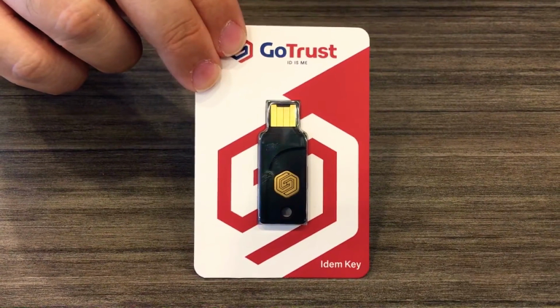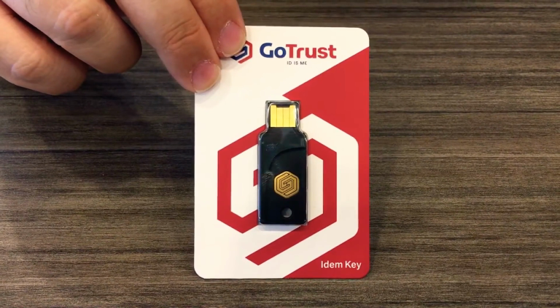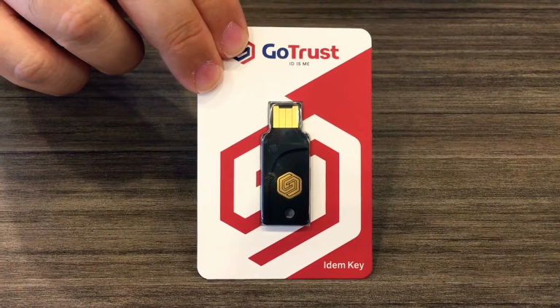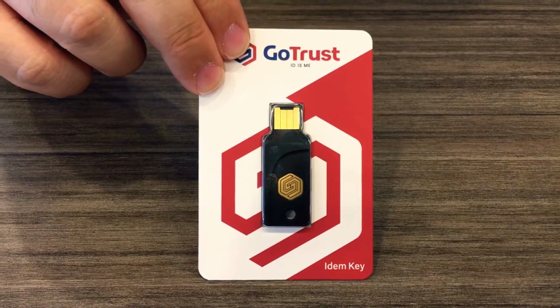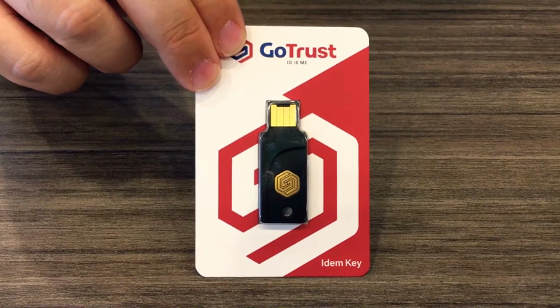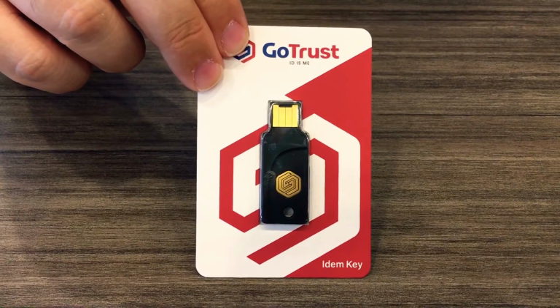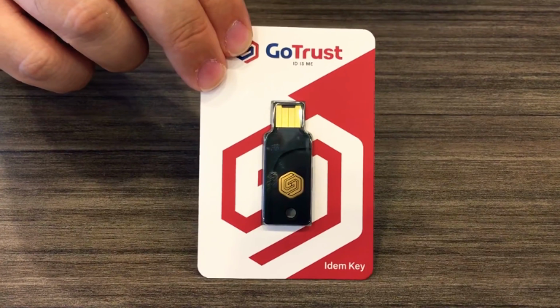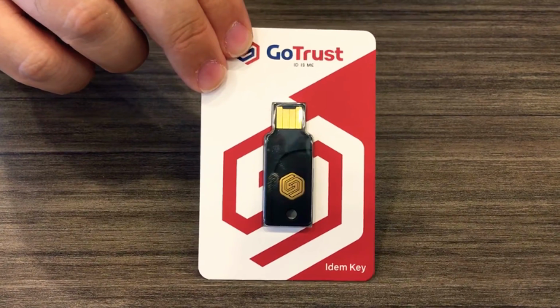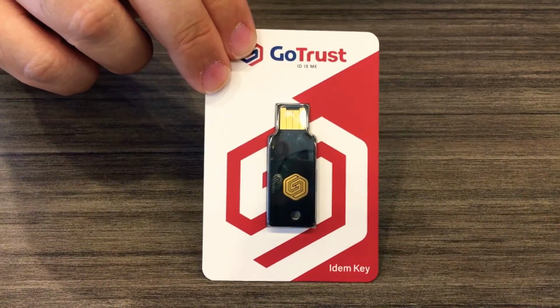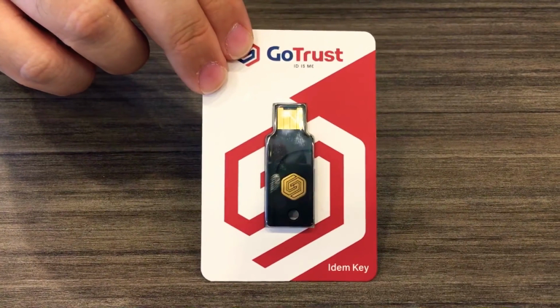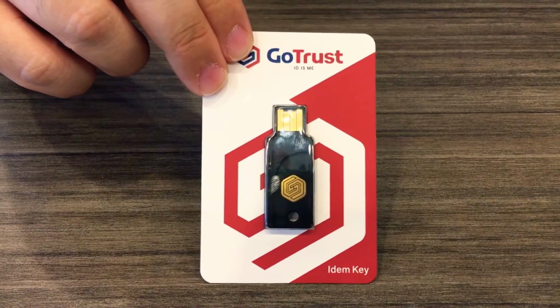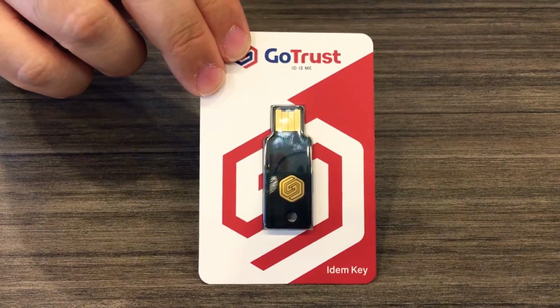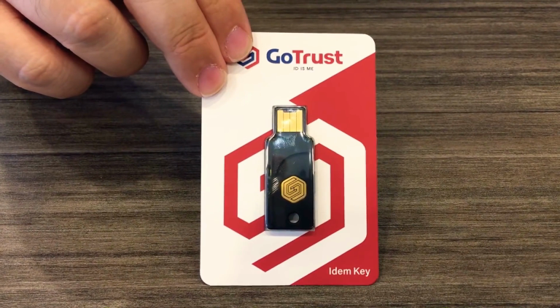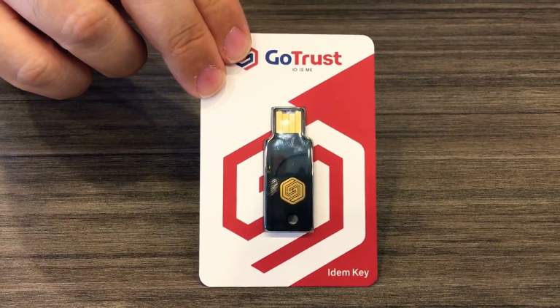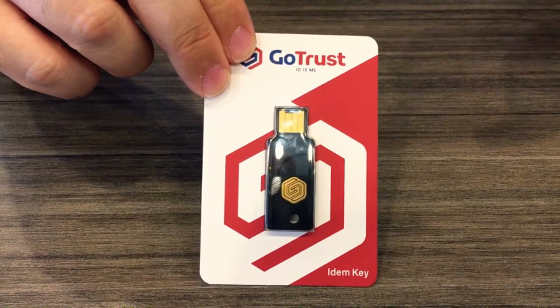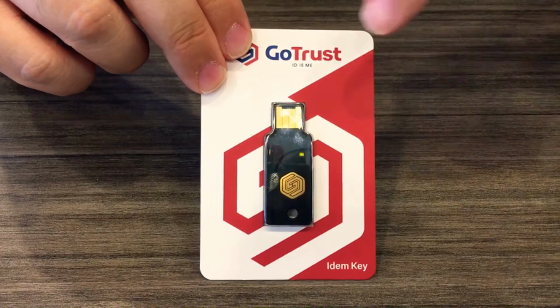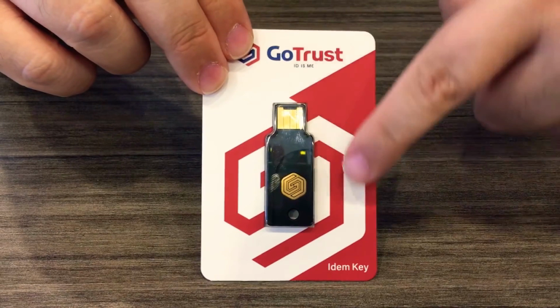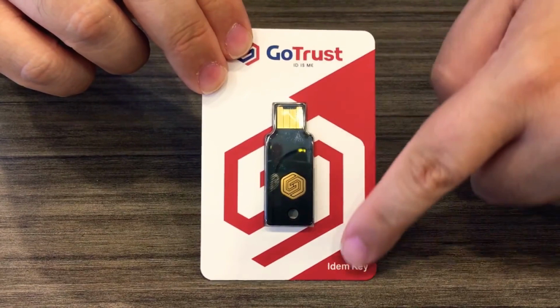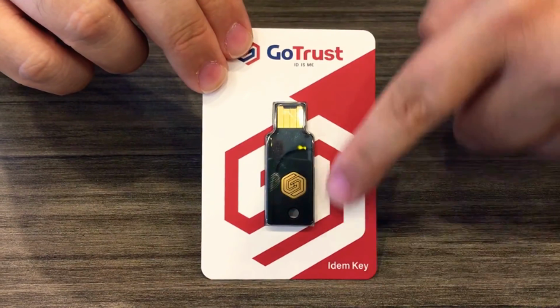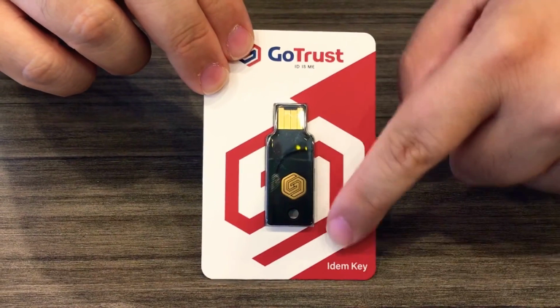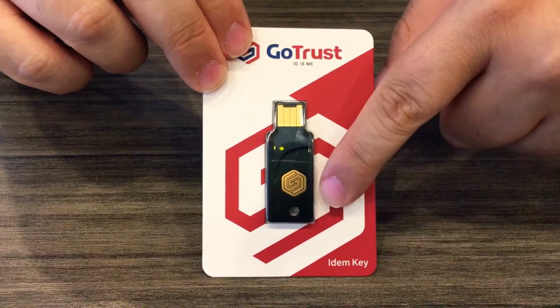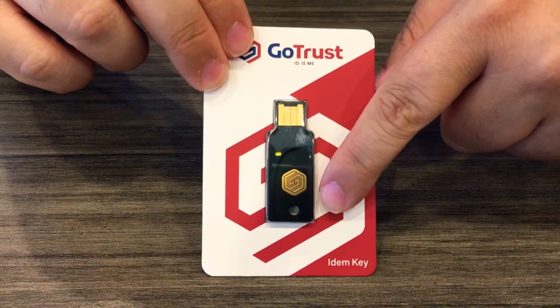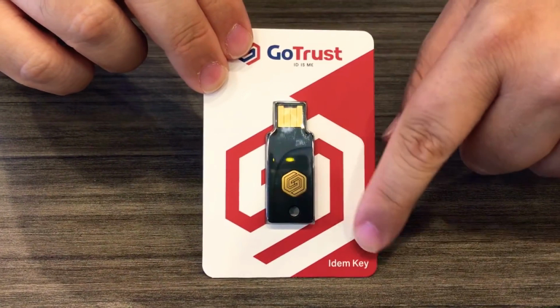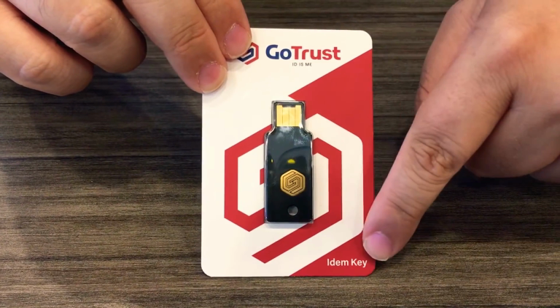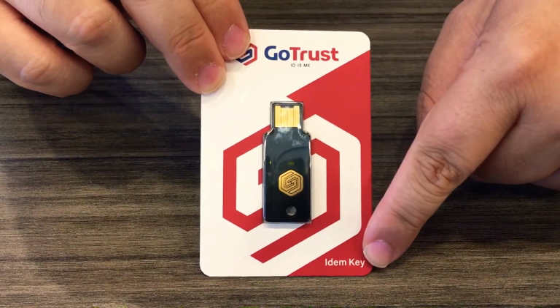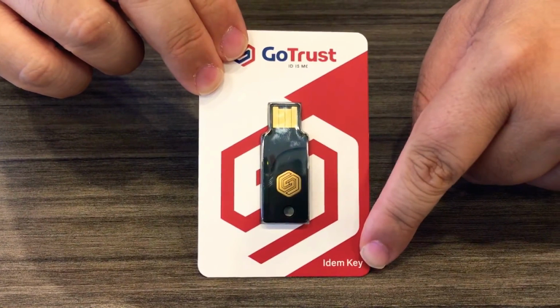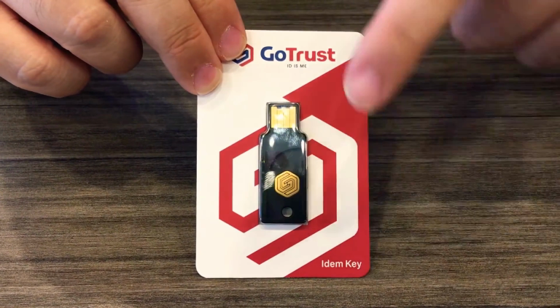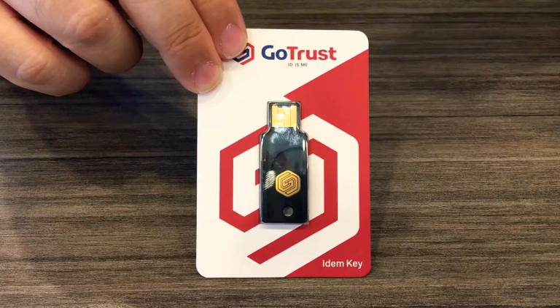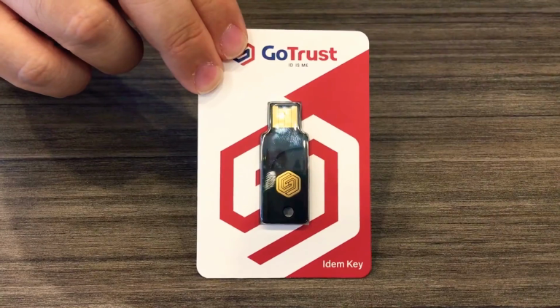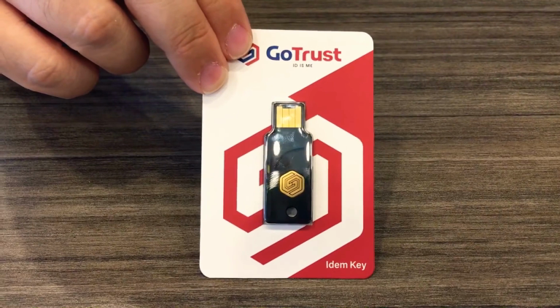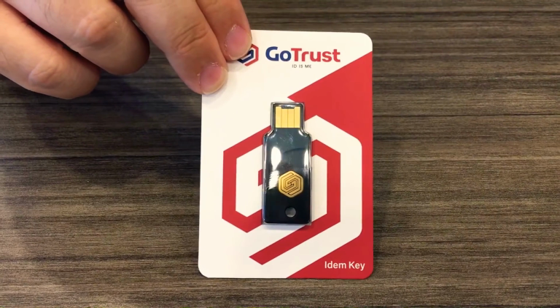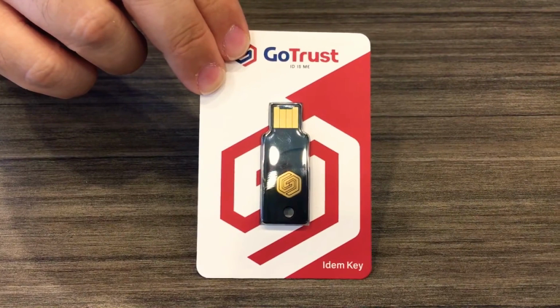And like I said, it's NFC compatible. So you definitely want to check this out on Amazon. I'll have the pricing and all the information about this identification key below in the comments section. Thank you.